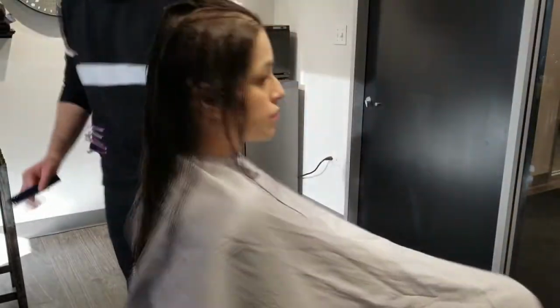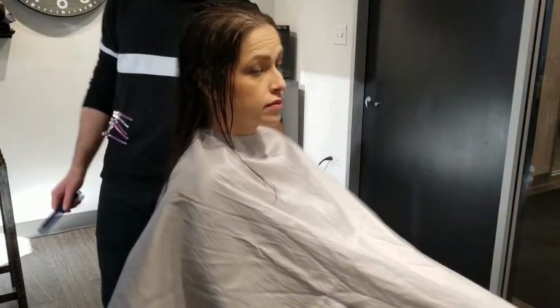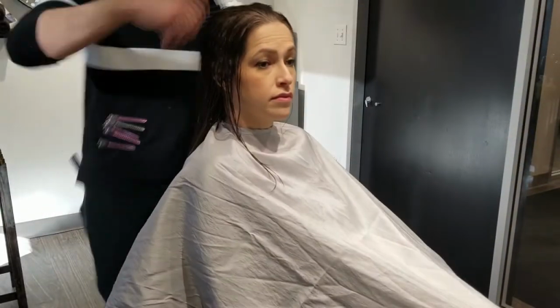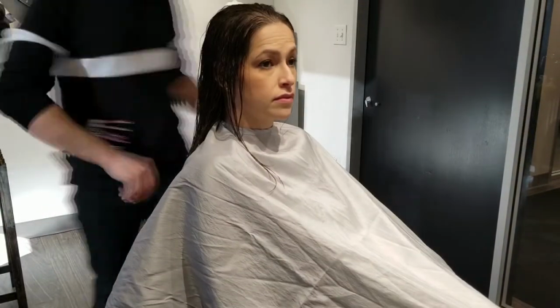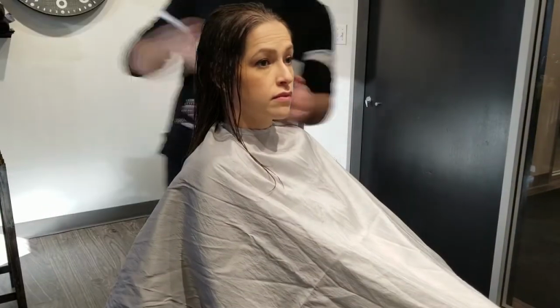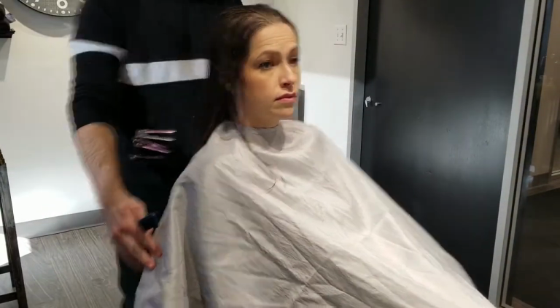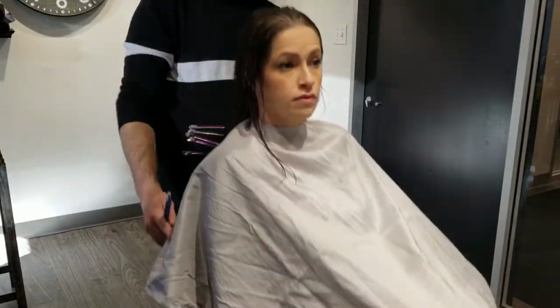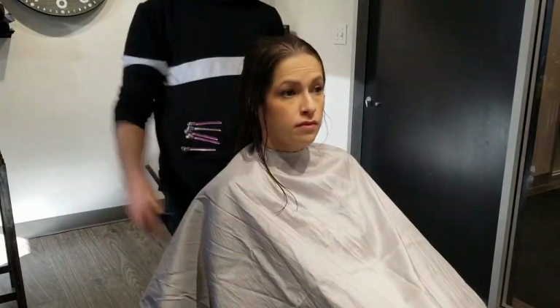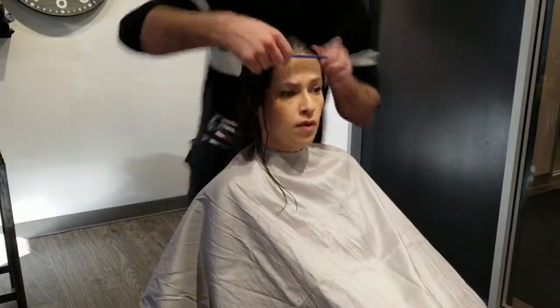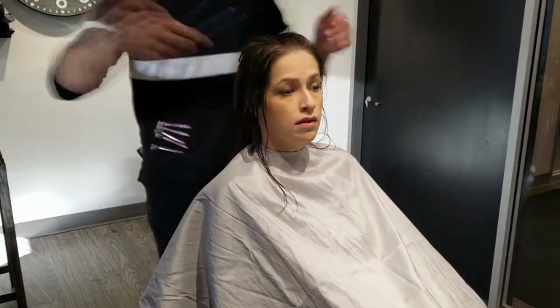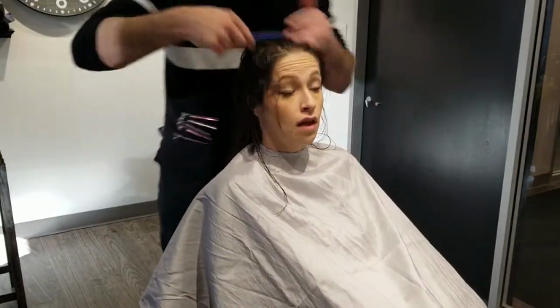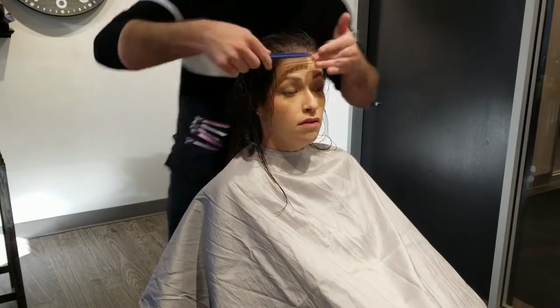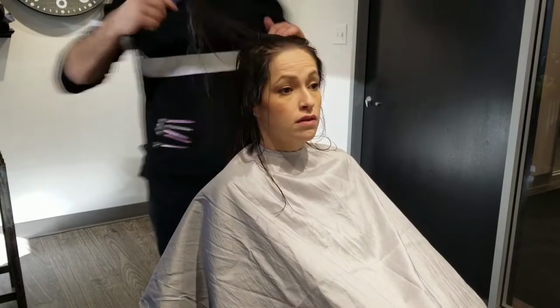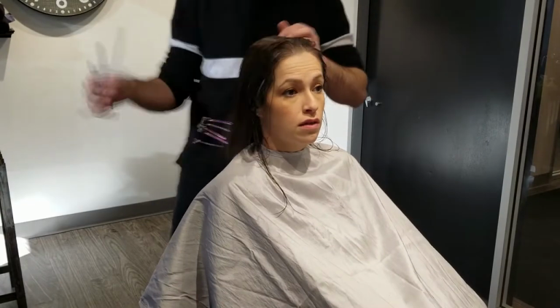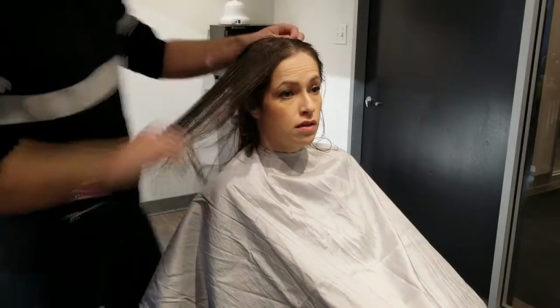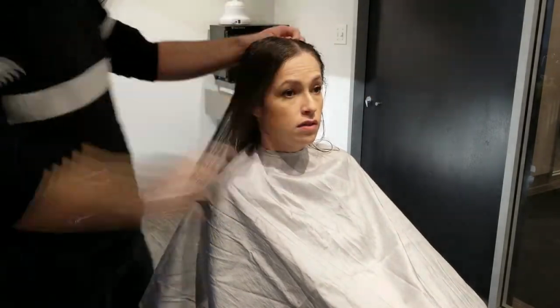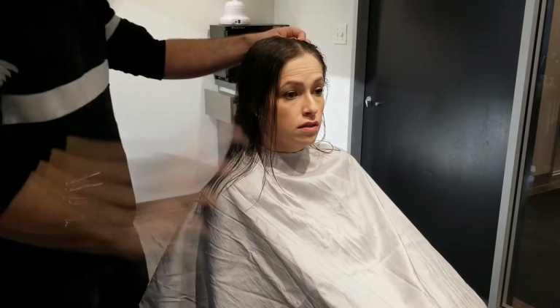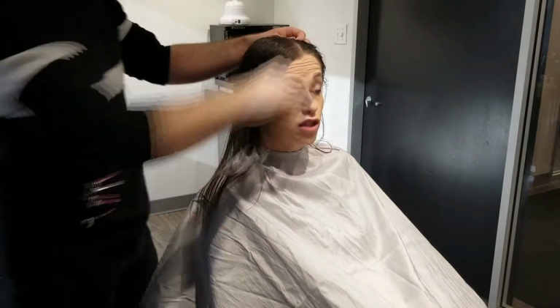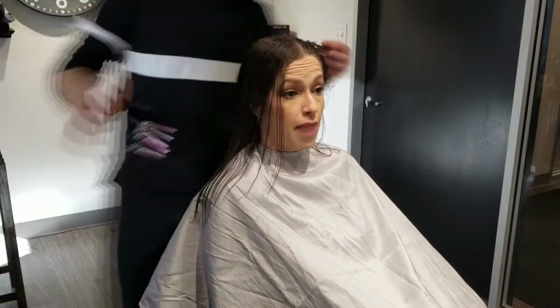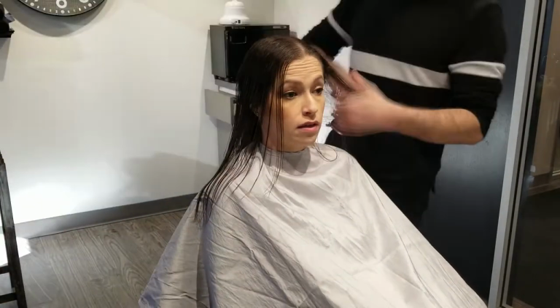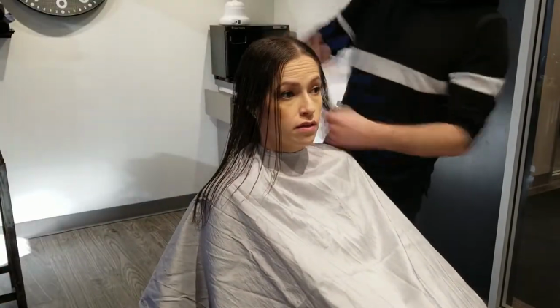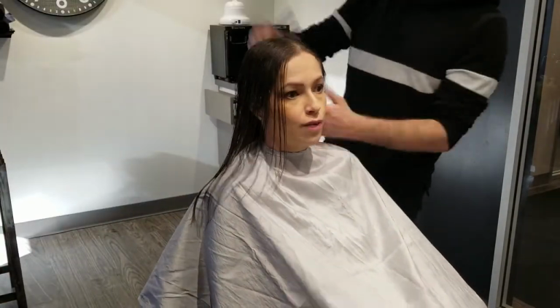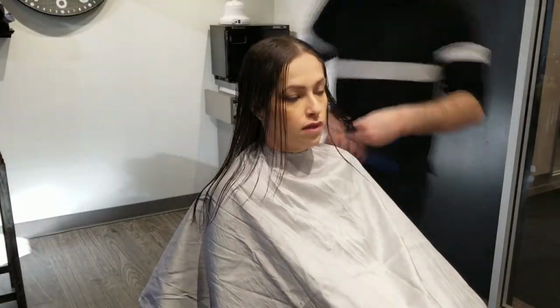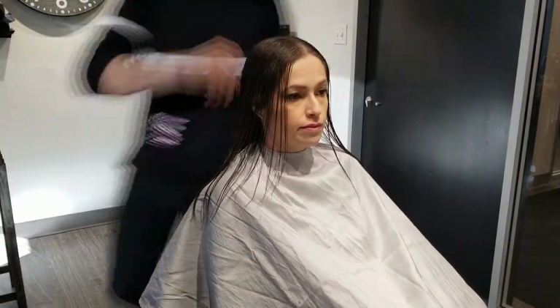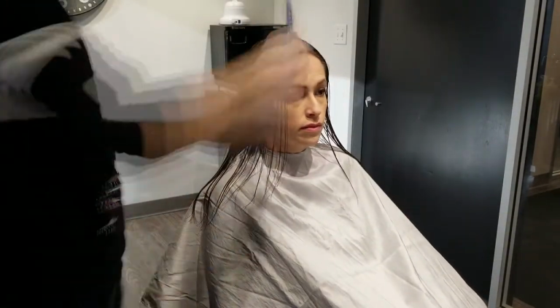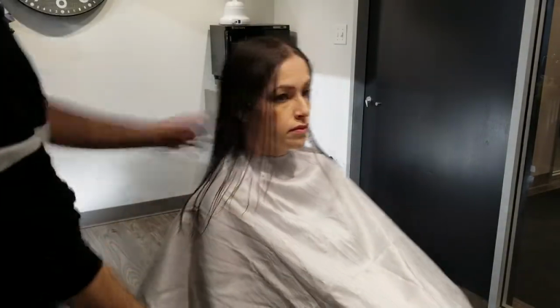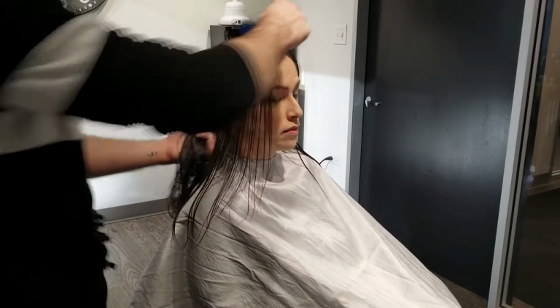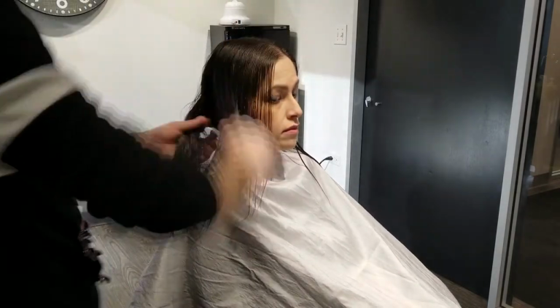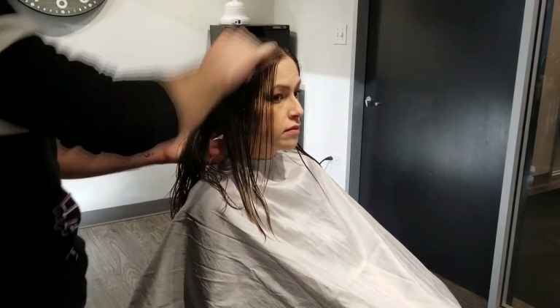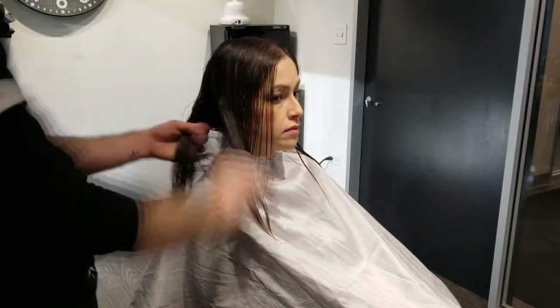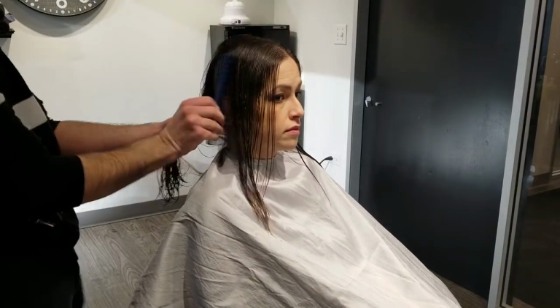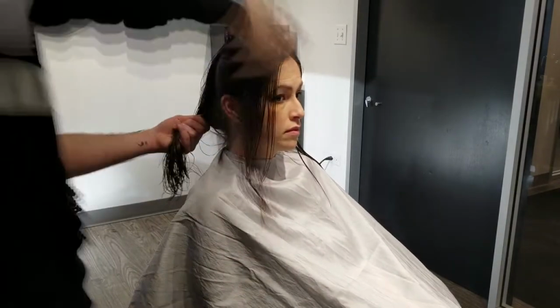Hello my fellow Phoenicians. It's me Jacob Norman here with Phoenix Salon Education. Welcome back. Today we are going to be watching a medium length haircut.